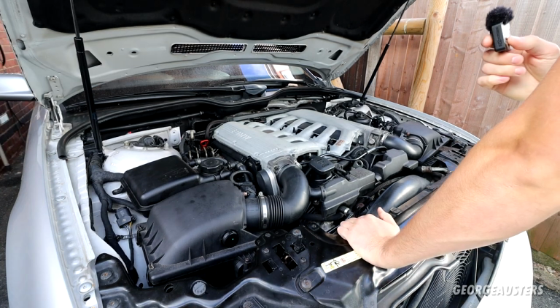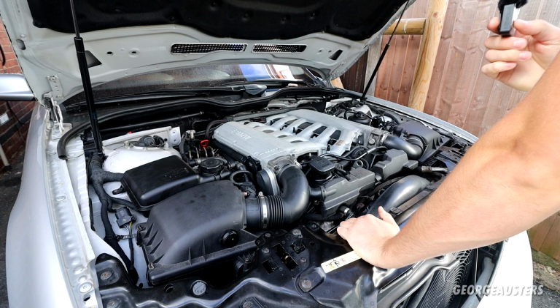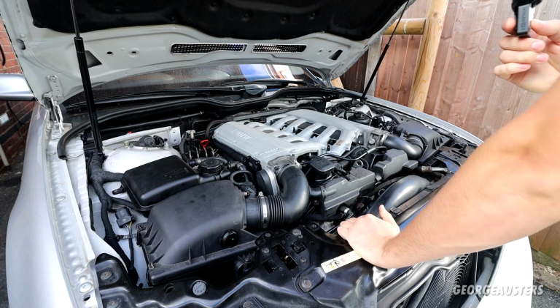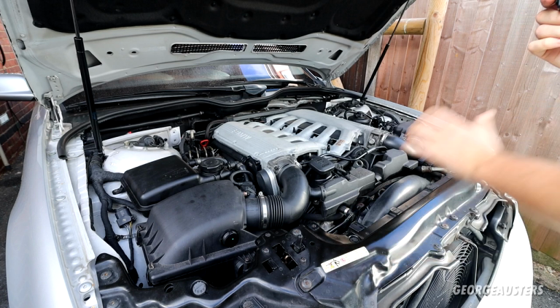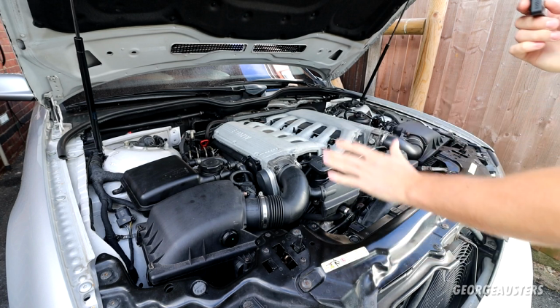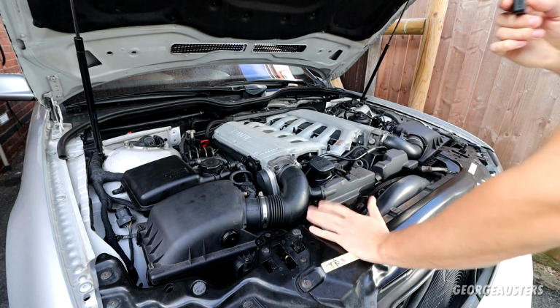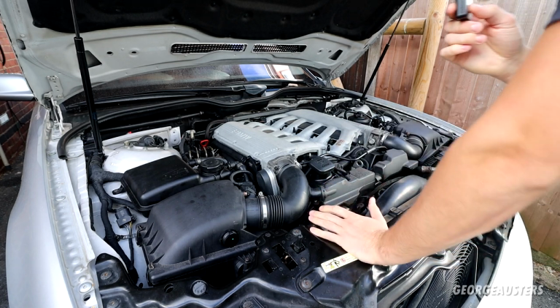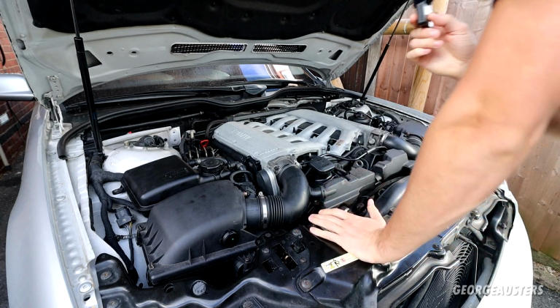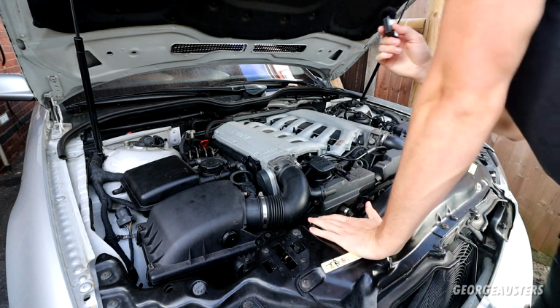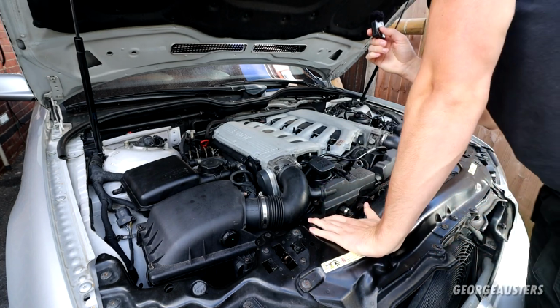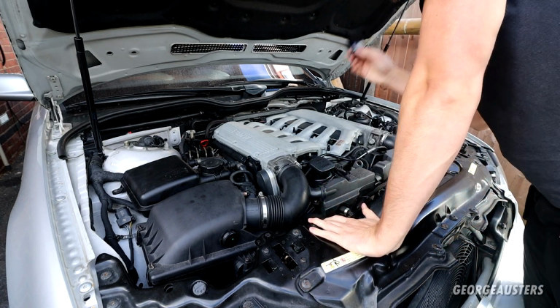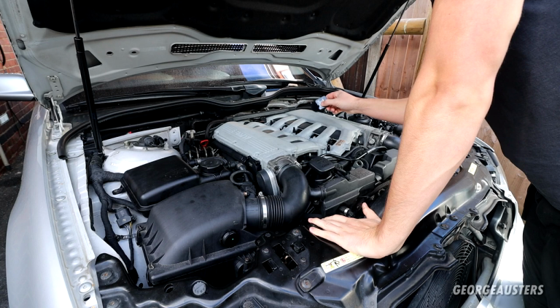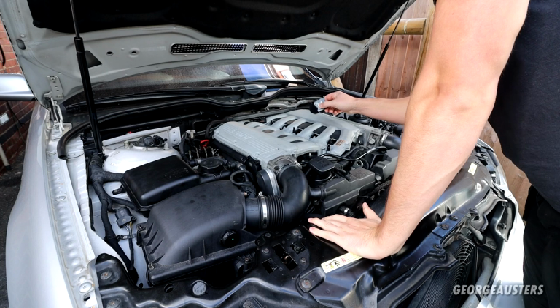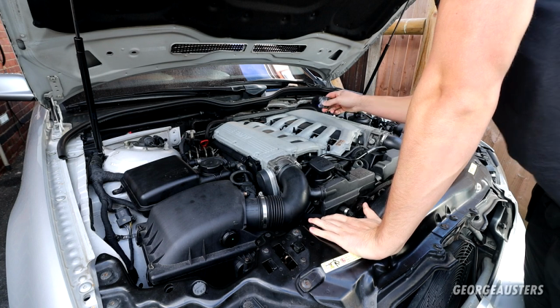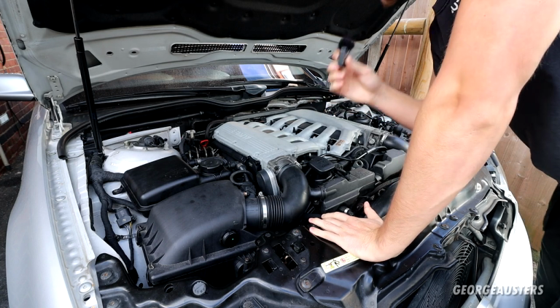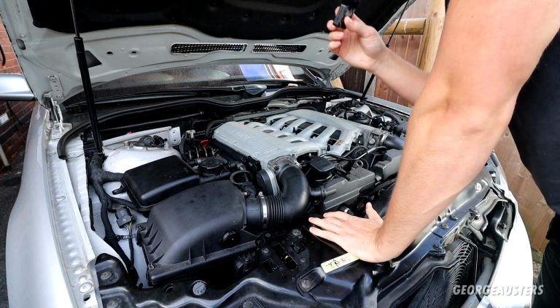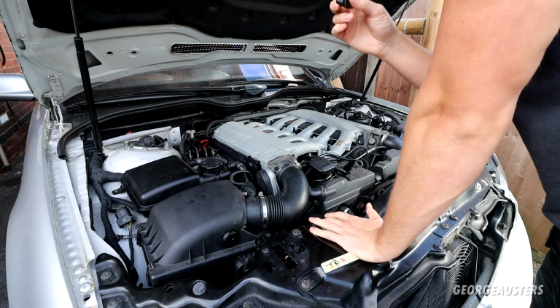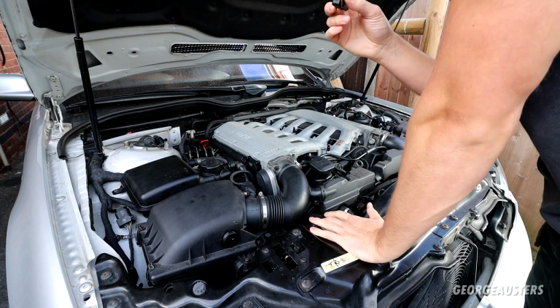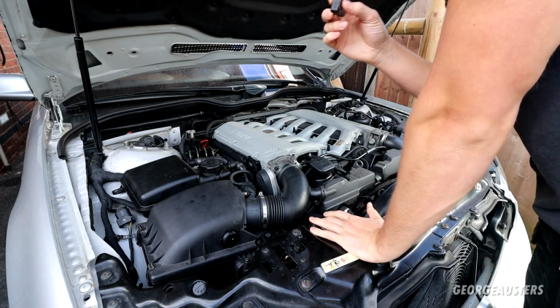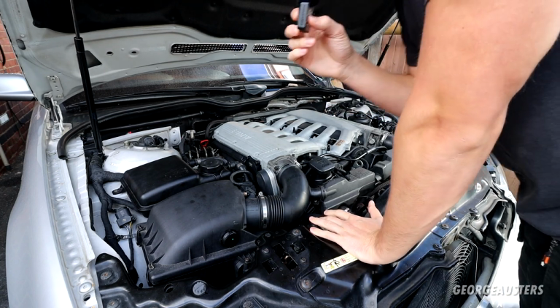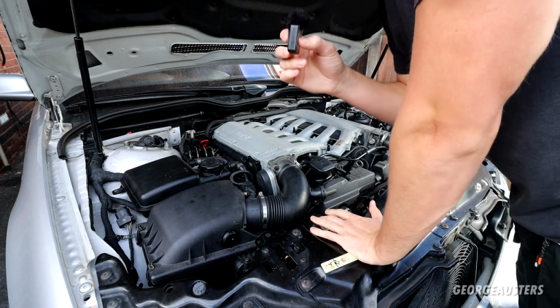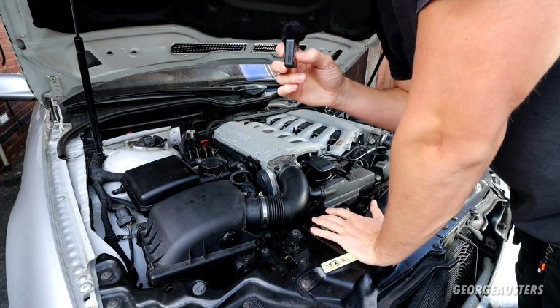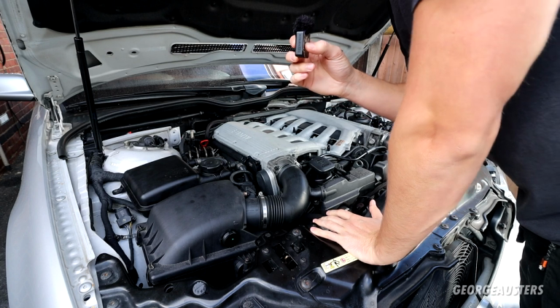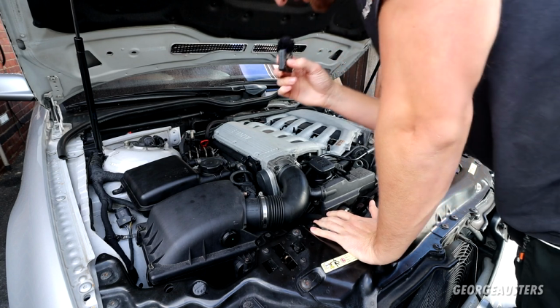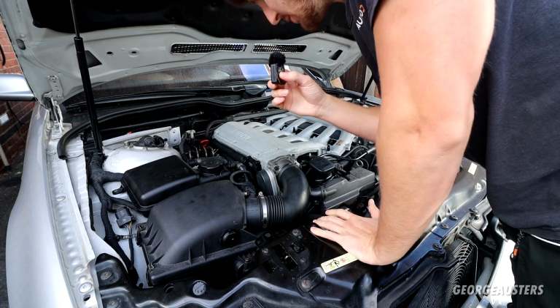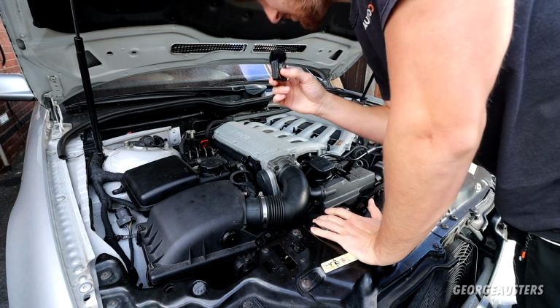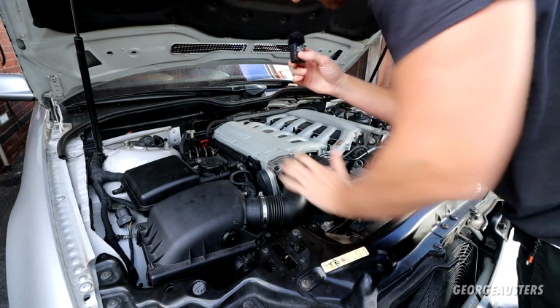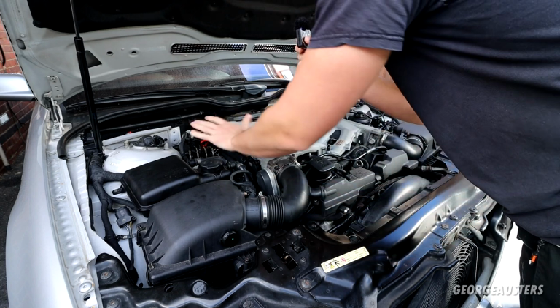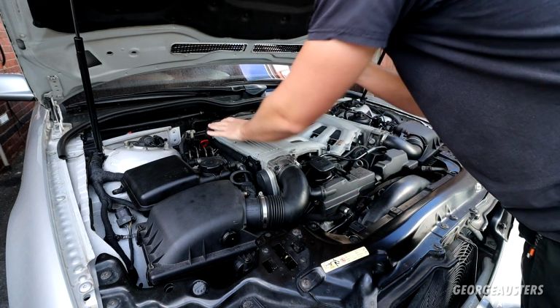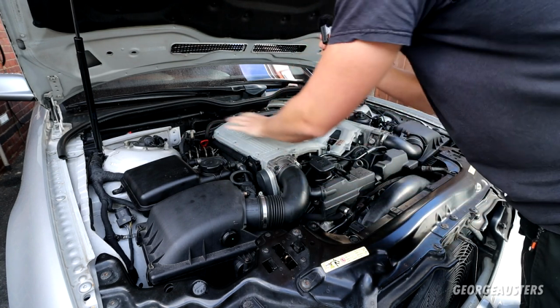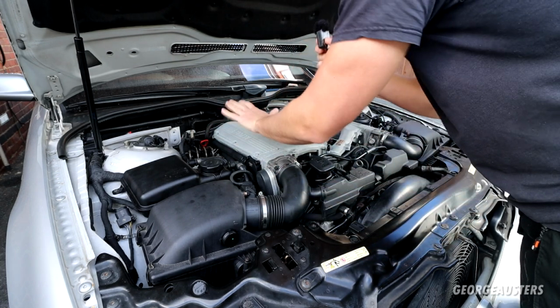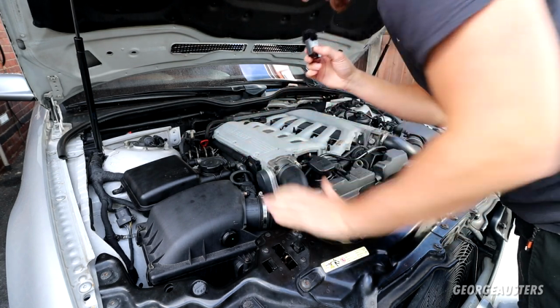The engine fired up absolutely fine — it sounds sweet. But we do have a loud and high-pitched noise coming from what sounds like it's coming from this area in particular.